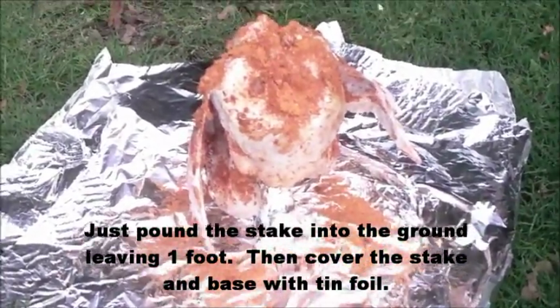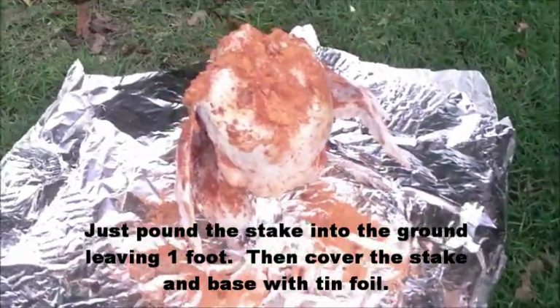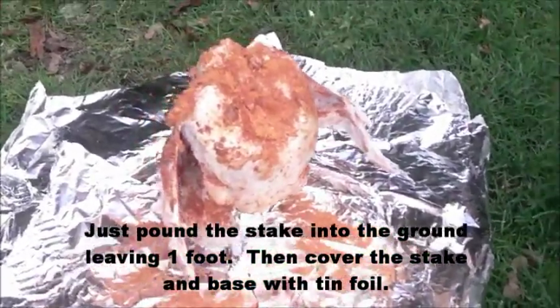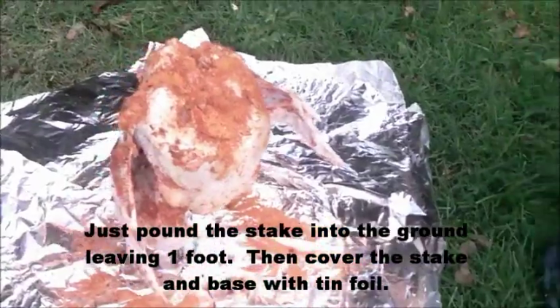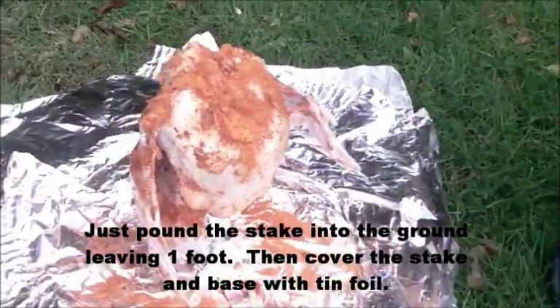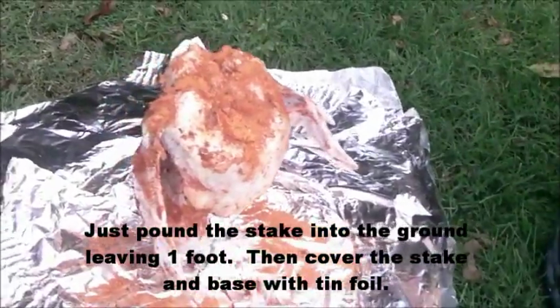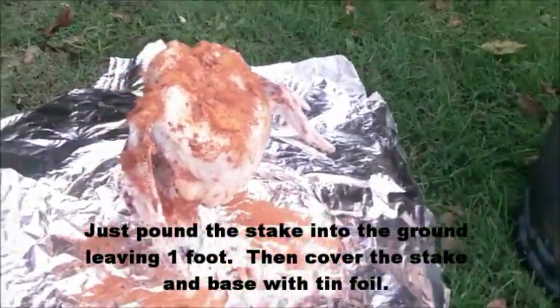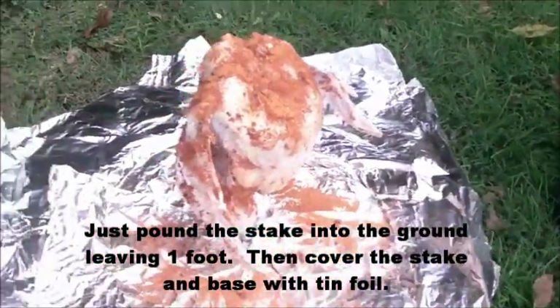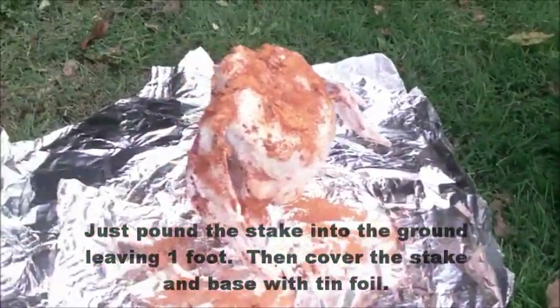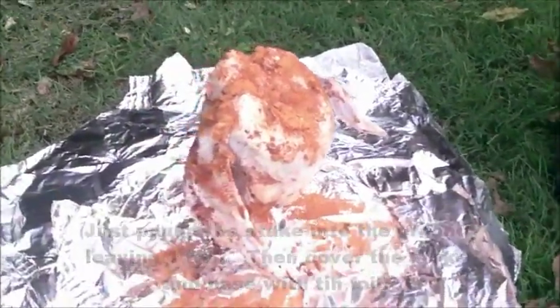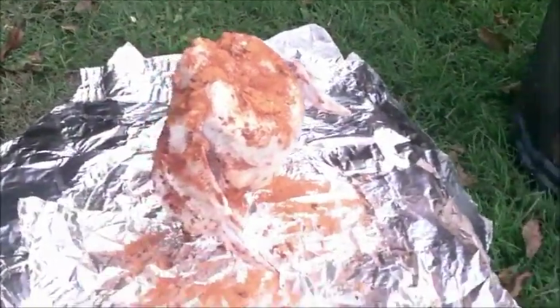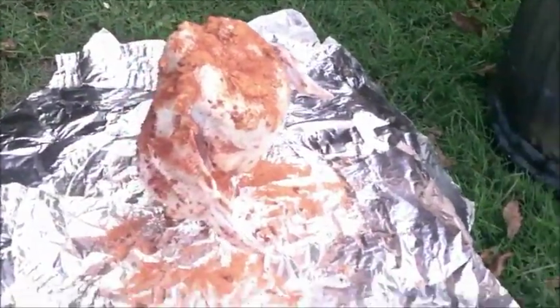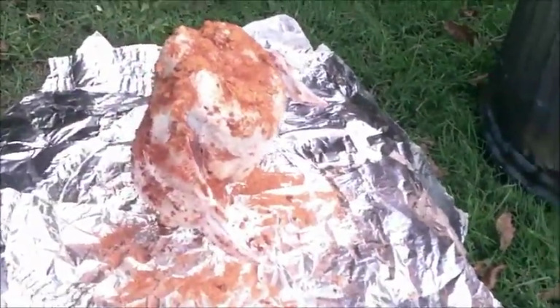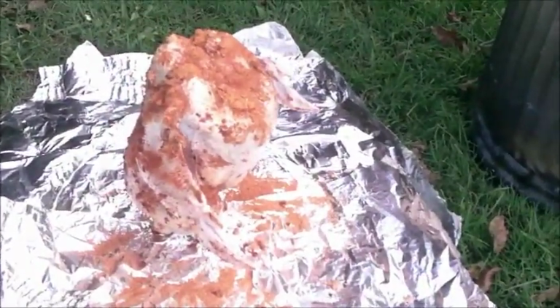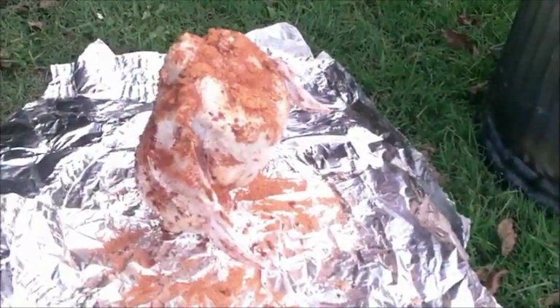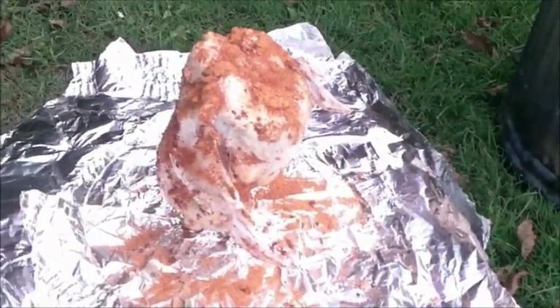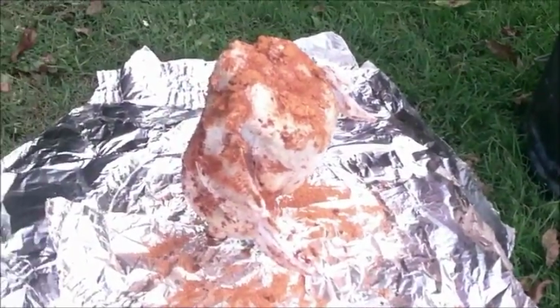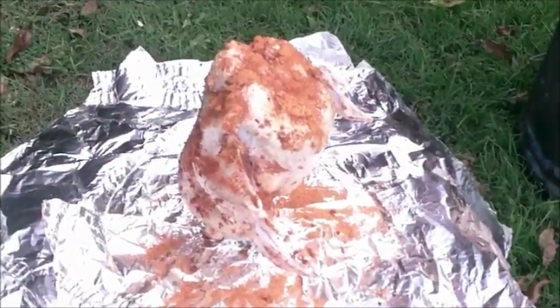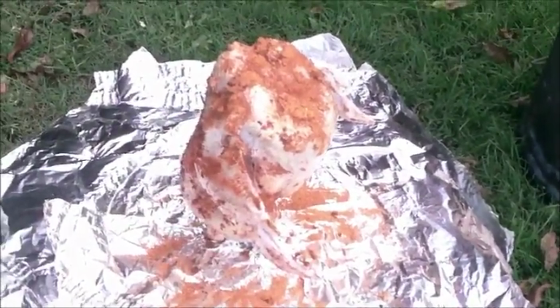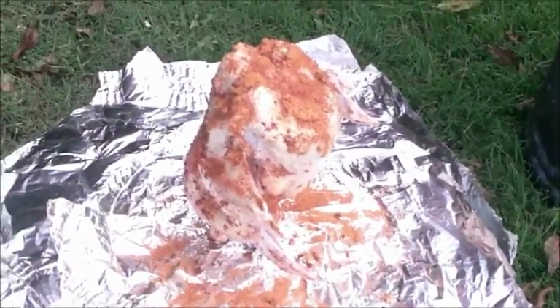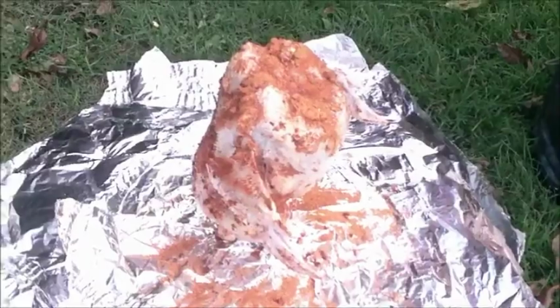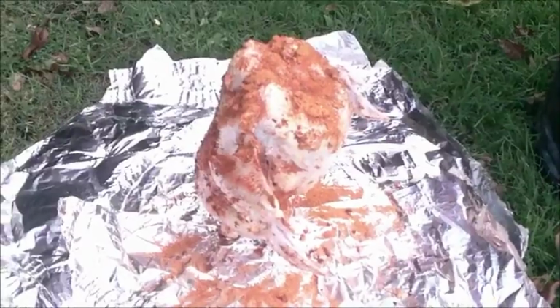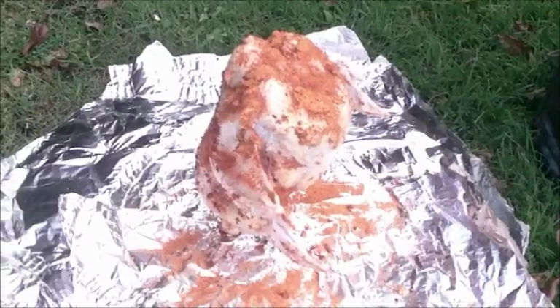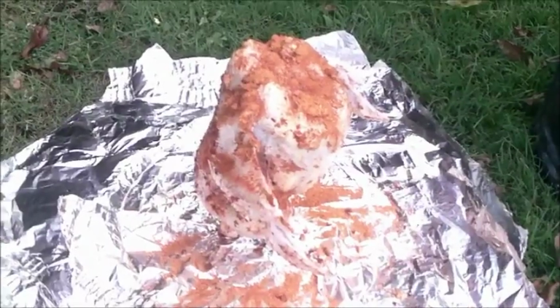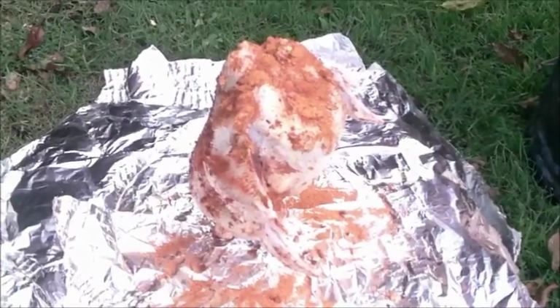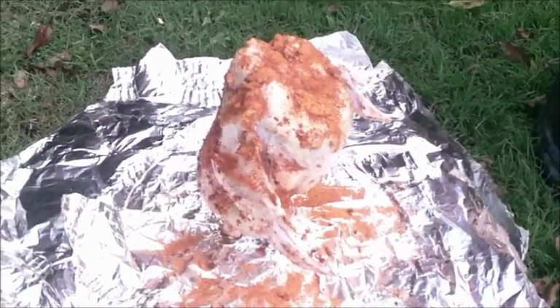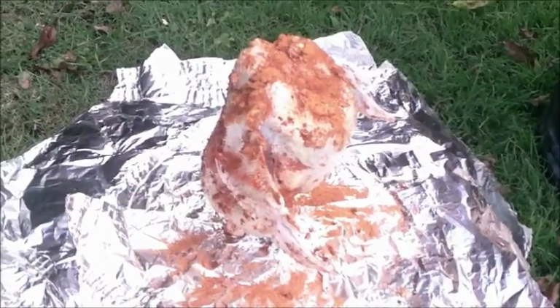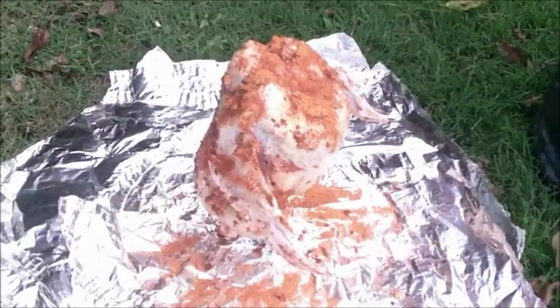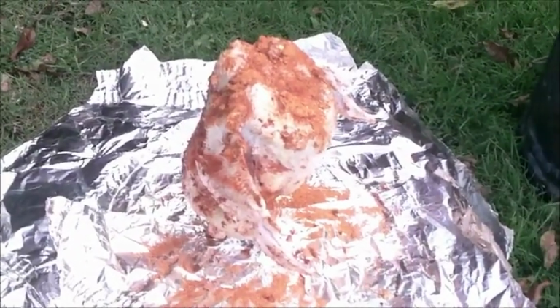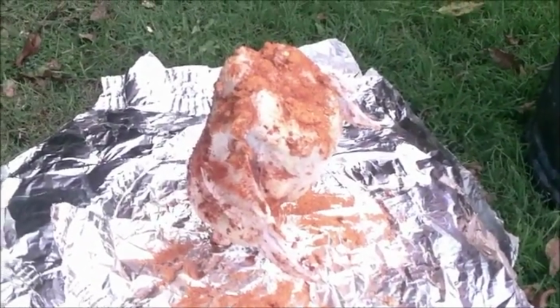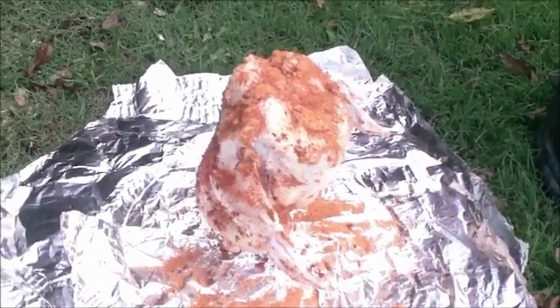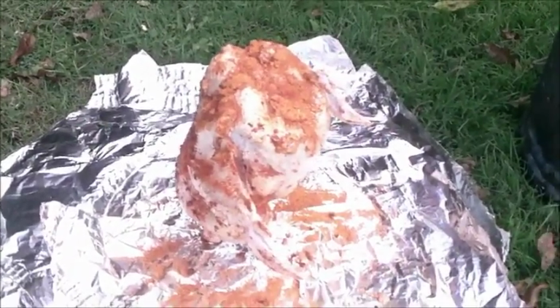Should take about fourteen or fifteen pounds of charcoal. Between an hour and a half to two hours this baby will be delicious.